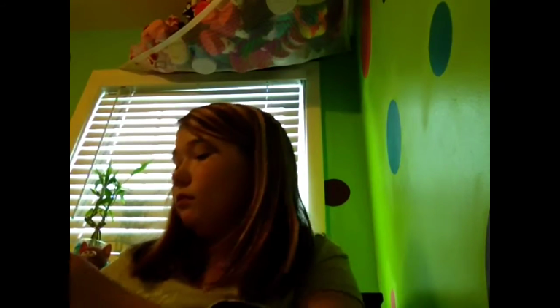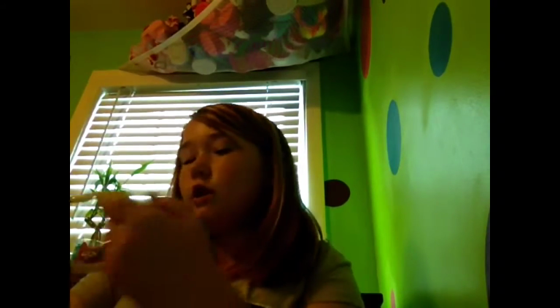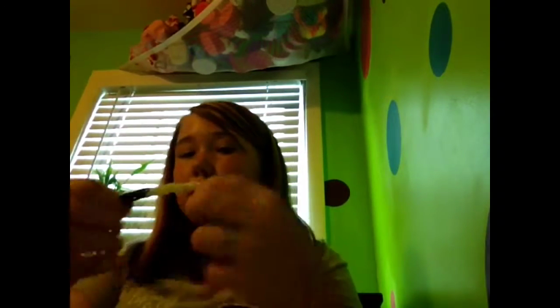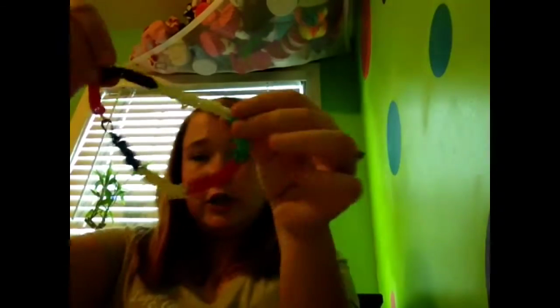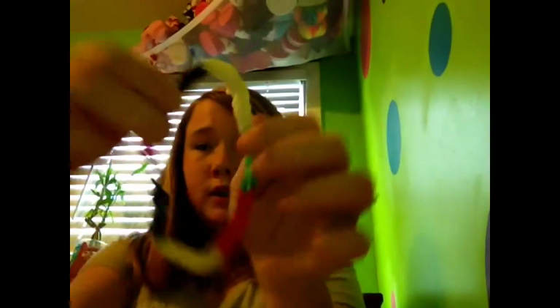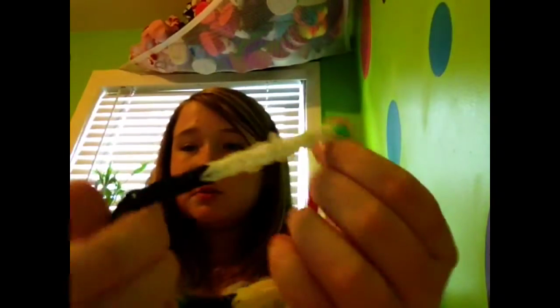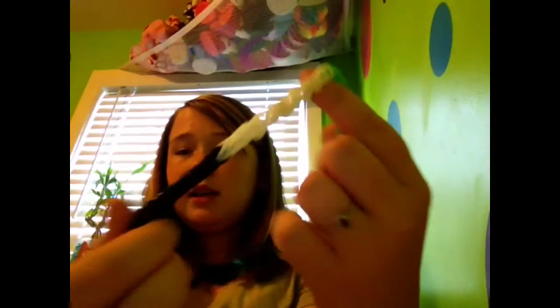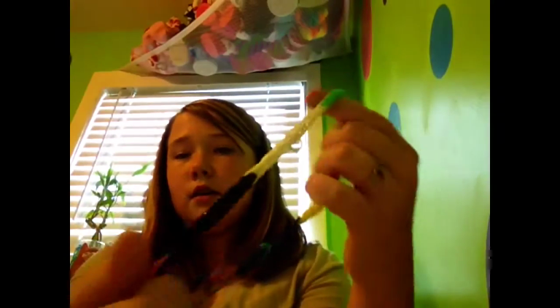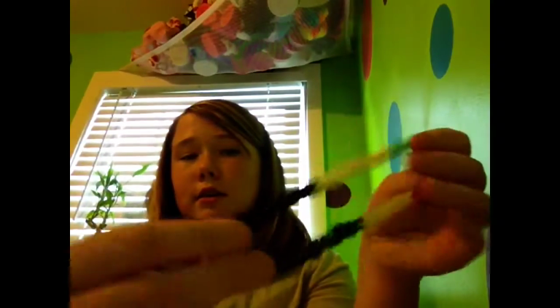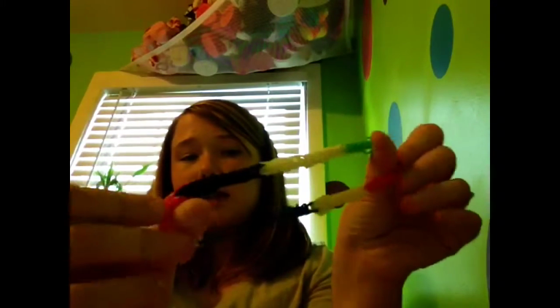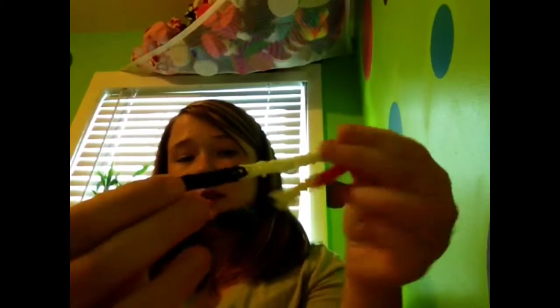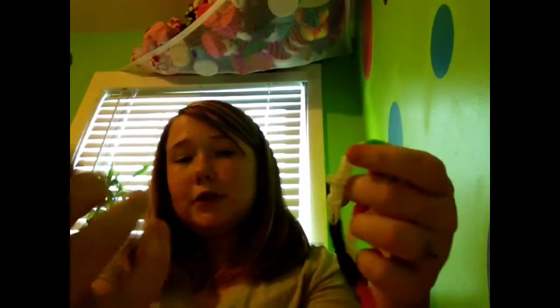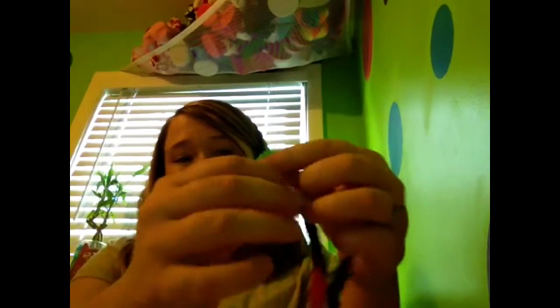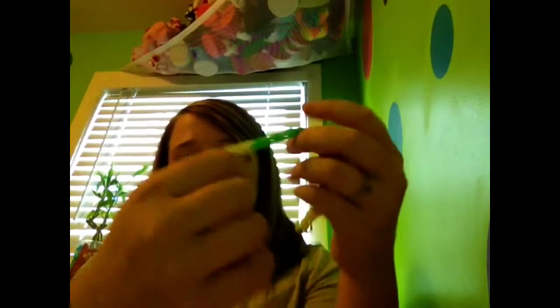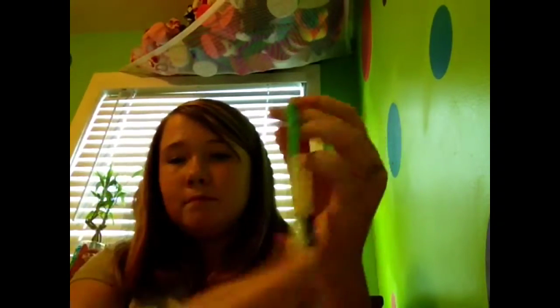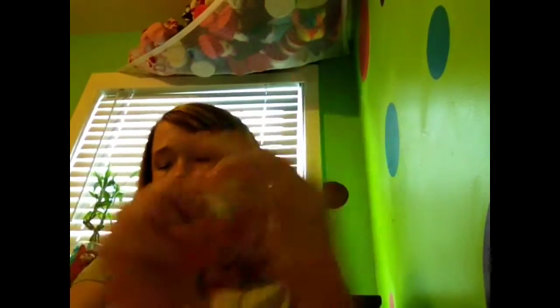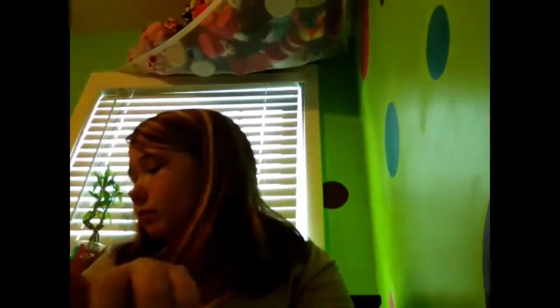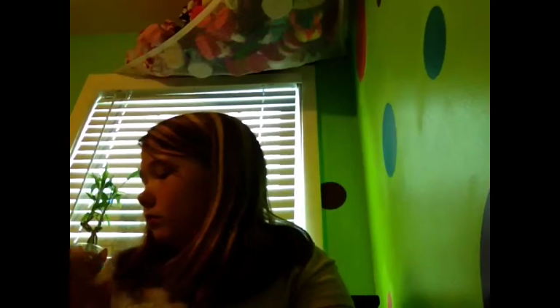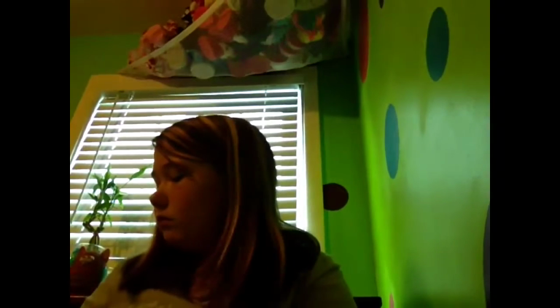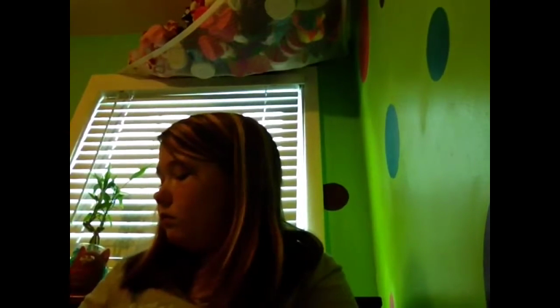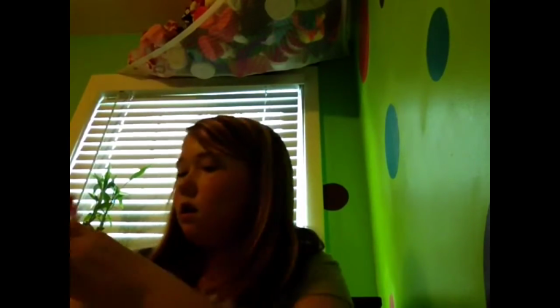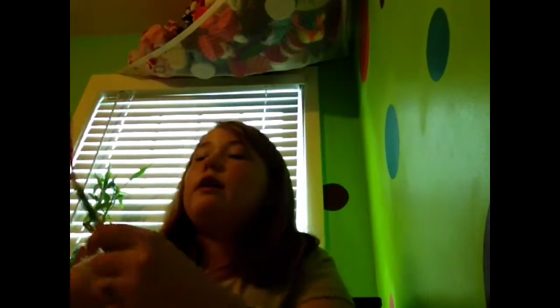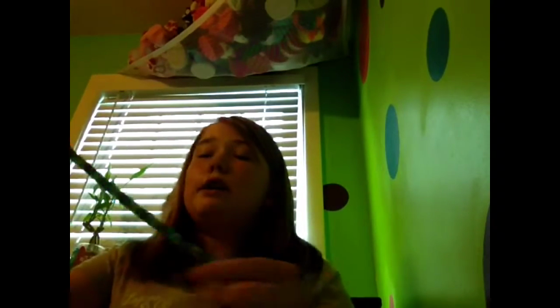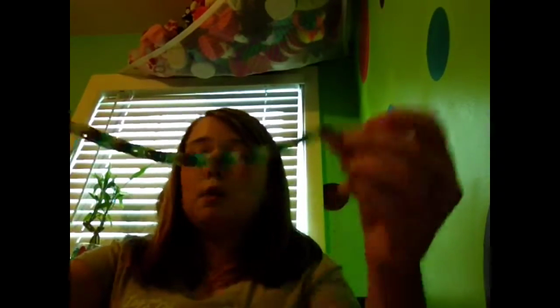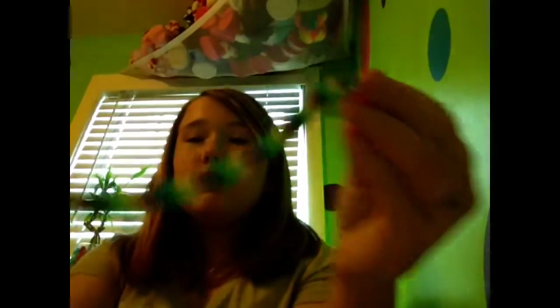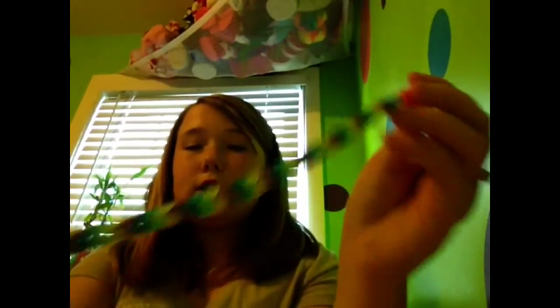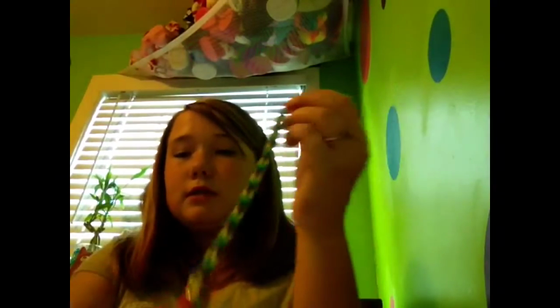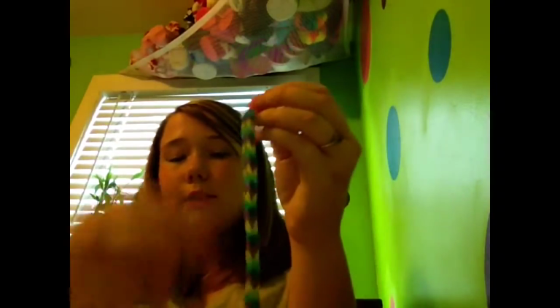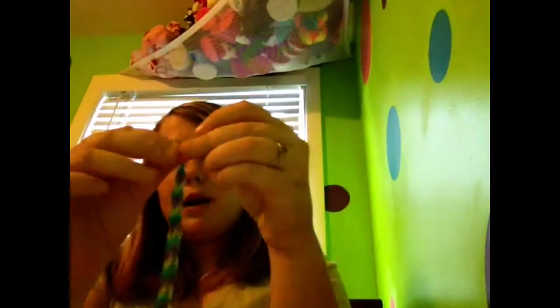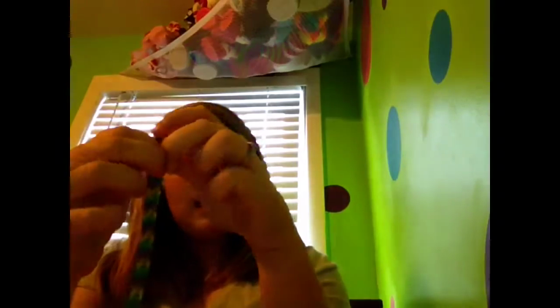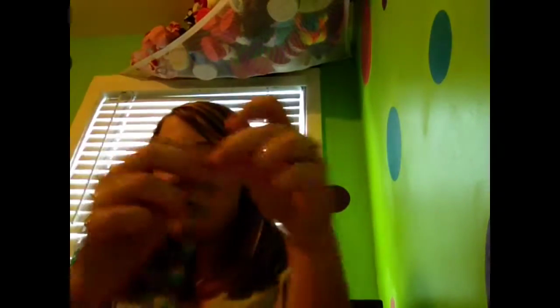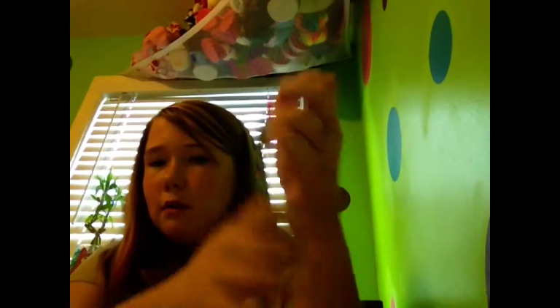Here is my first fishtail. It's pretty bad because it was the first one I've ever made. Here is one of the barefoot sandals that I made for my mom — I lost the other one.